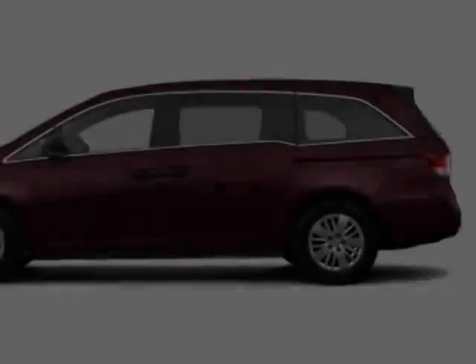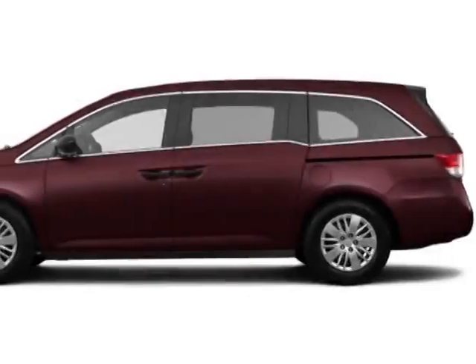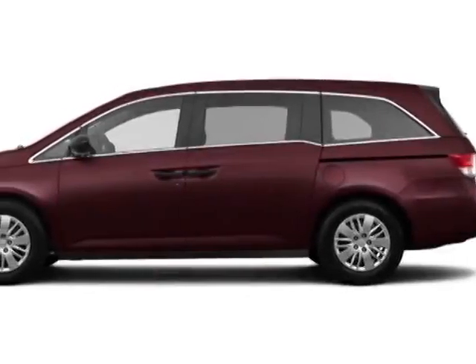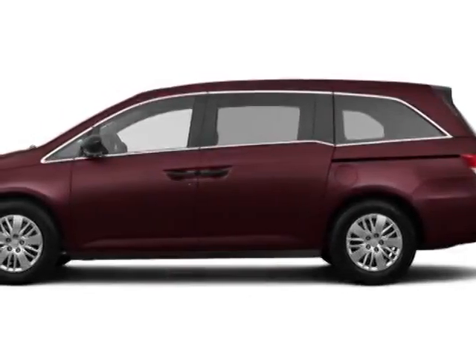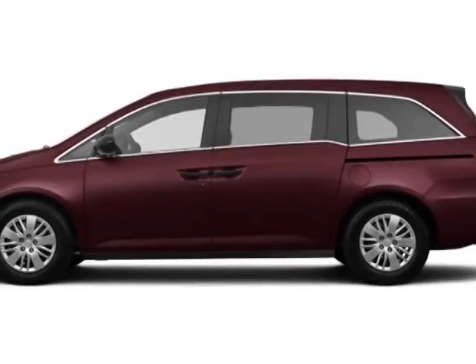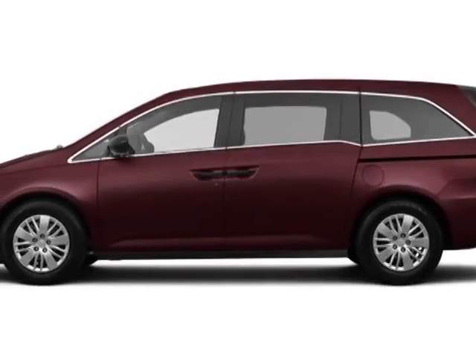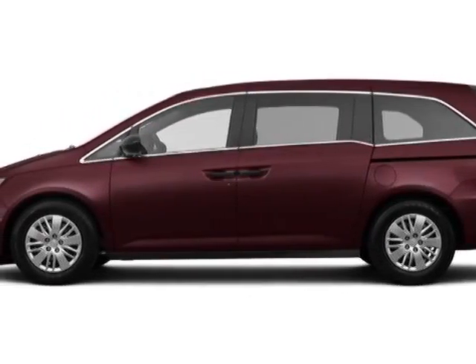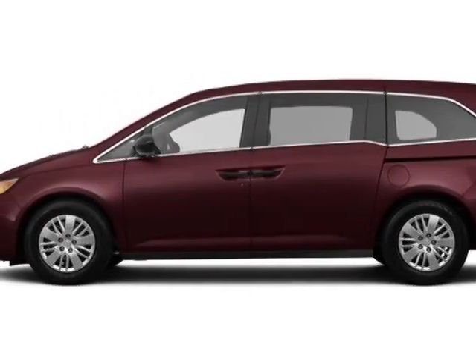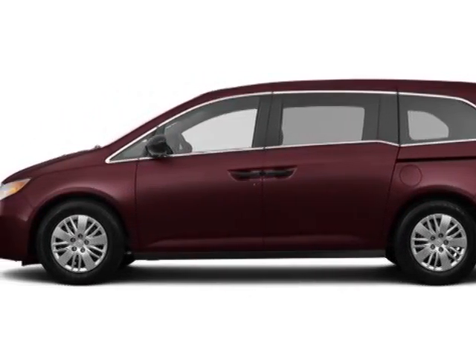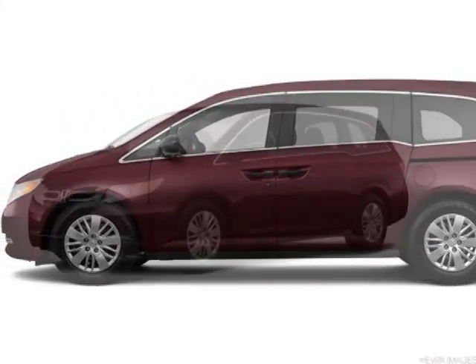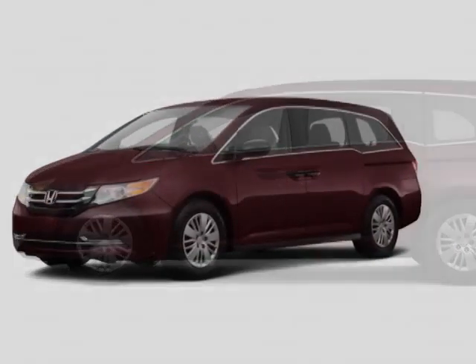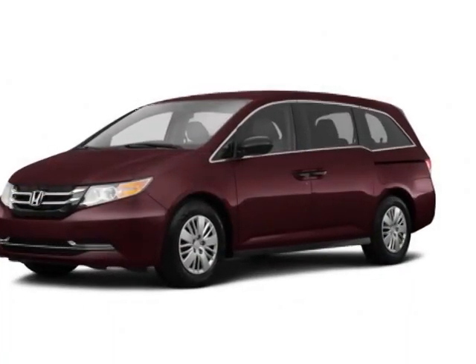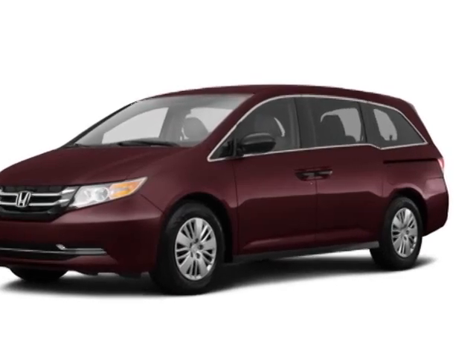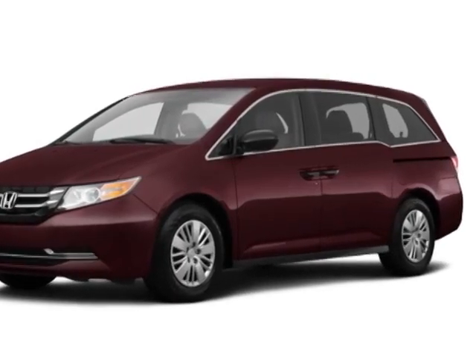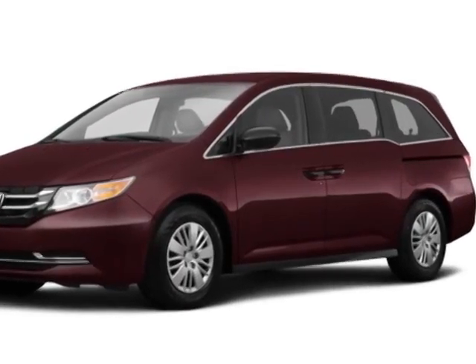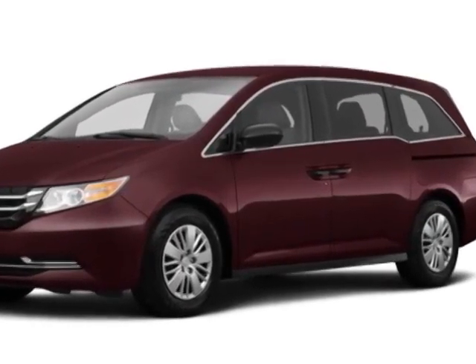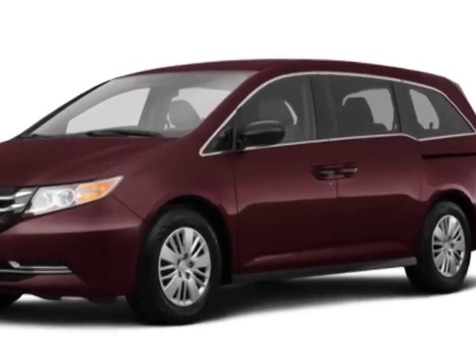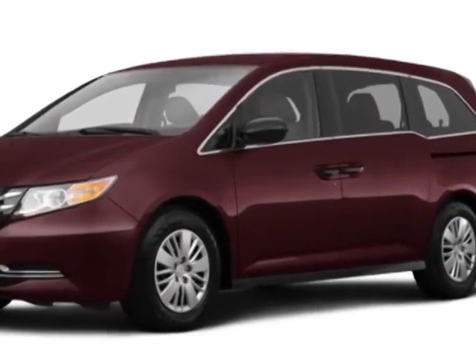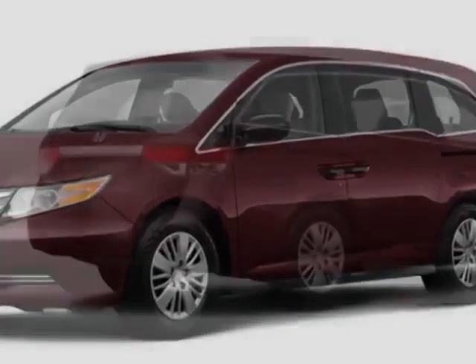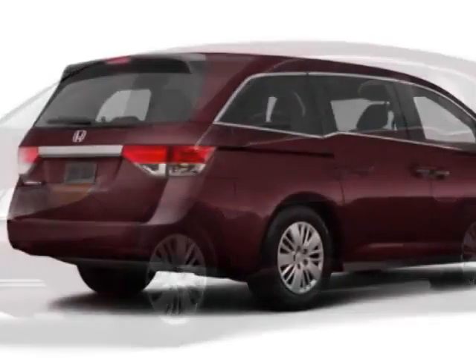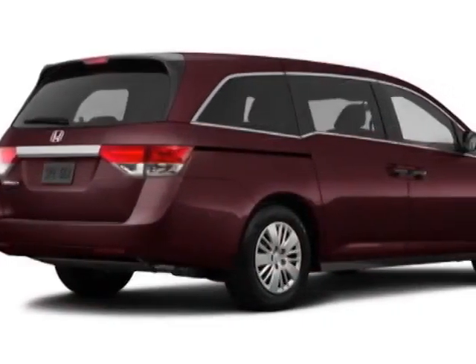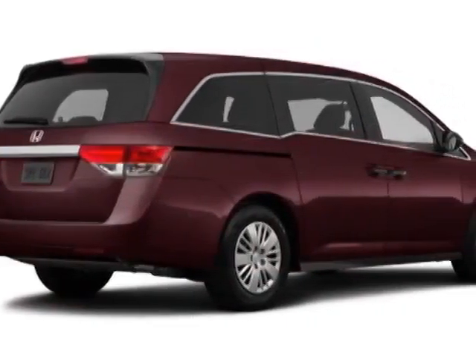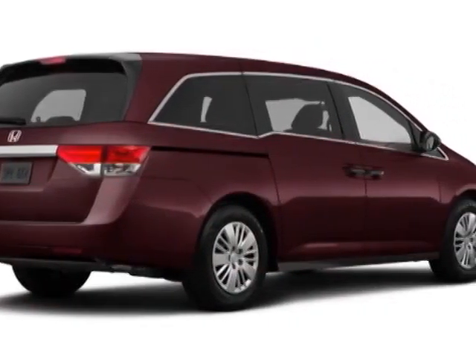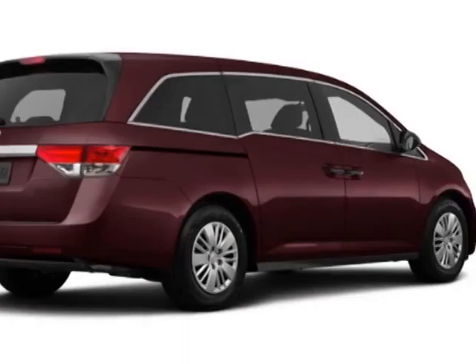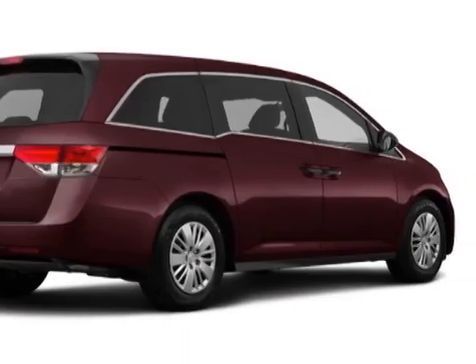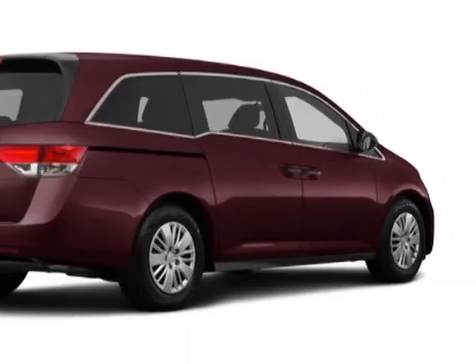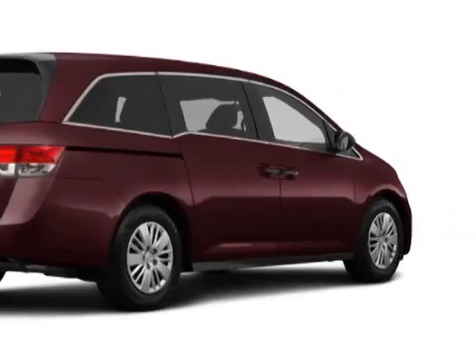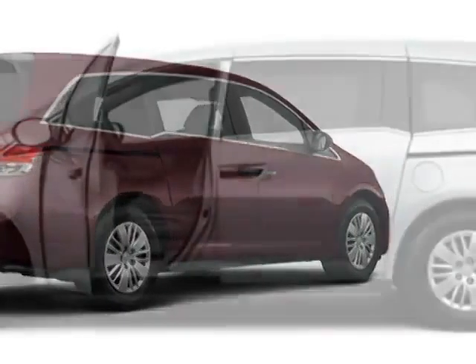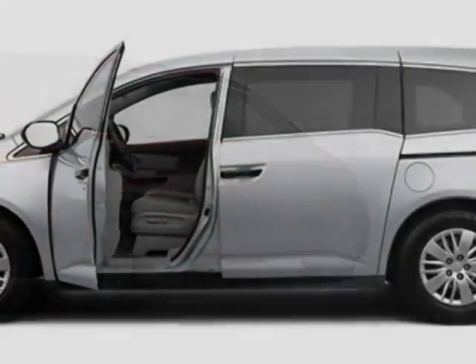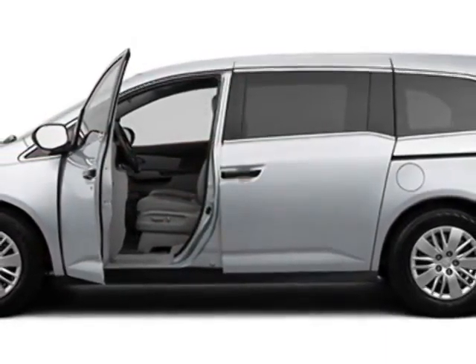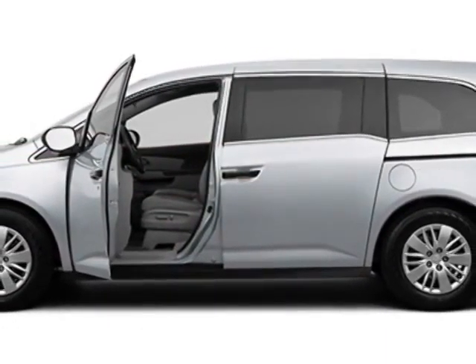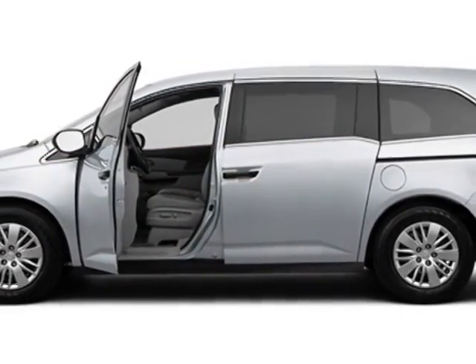Take a look at this new 2015 Honda Odyssey. For your protection, this vehicle has a full factory warranty. This Odyssey boasts a 3.5-liter engine and has a 6-speed automatic transmission.